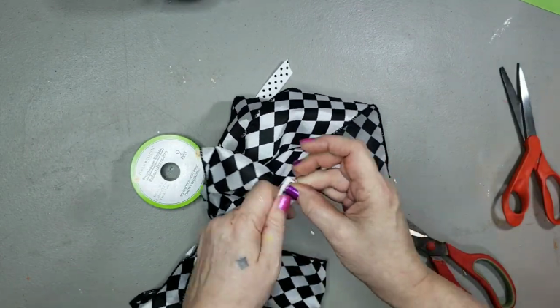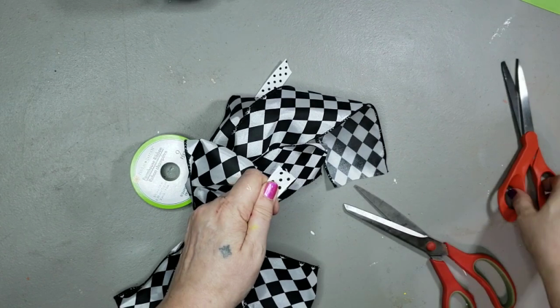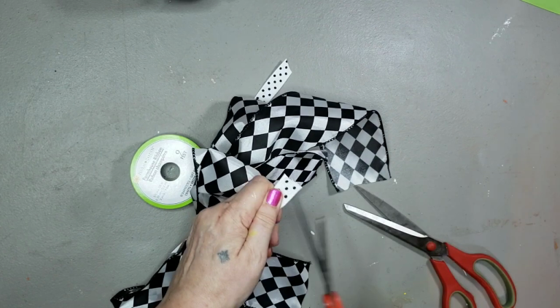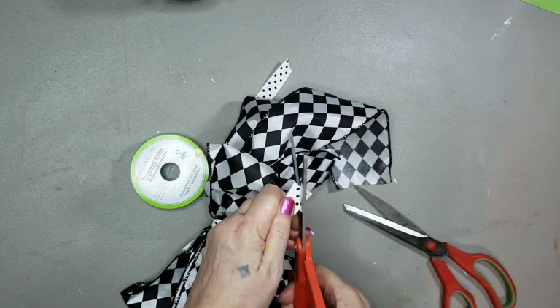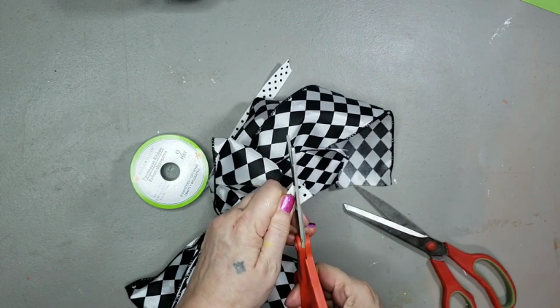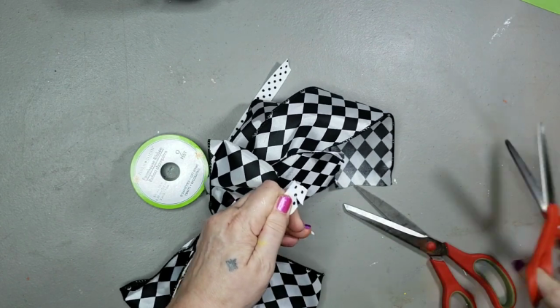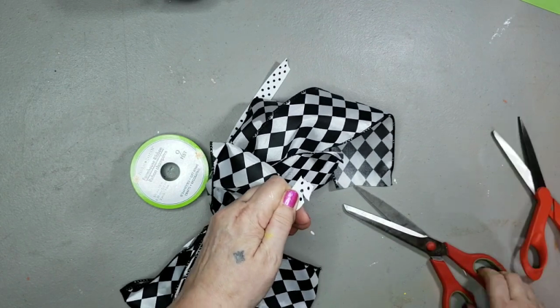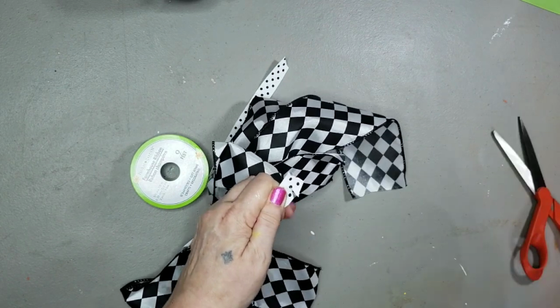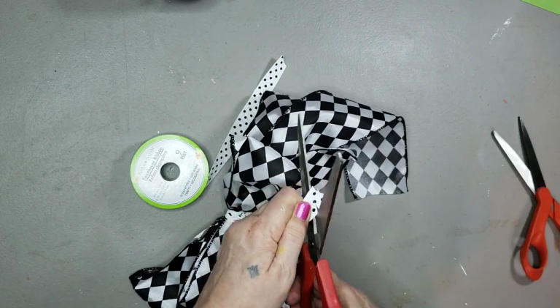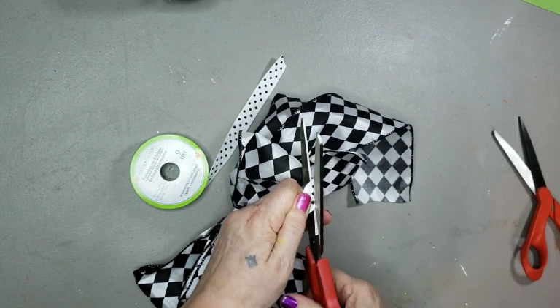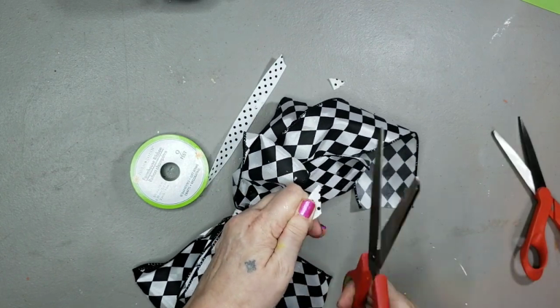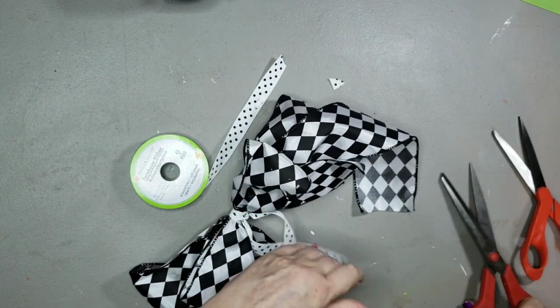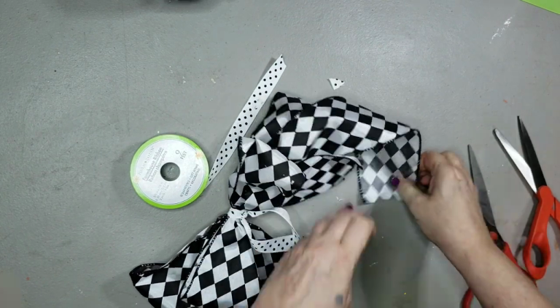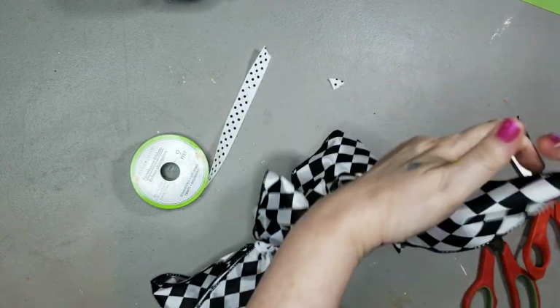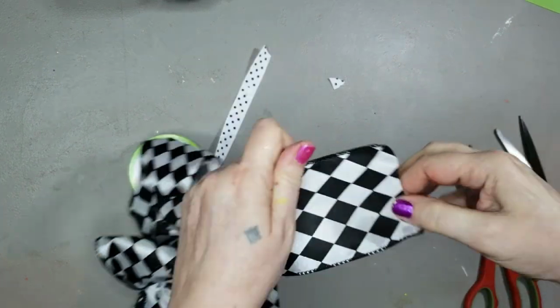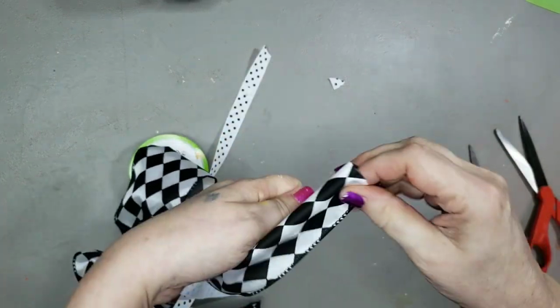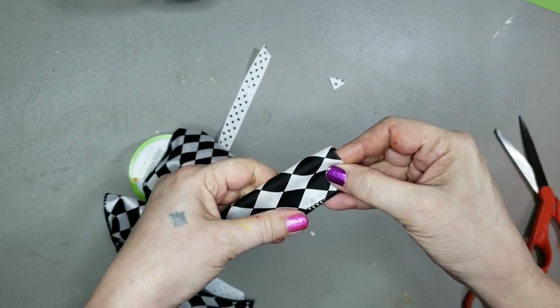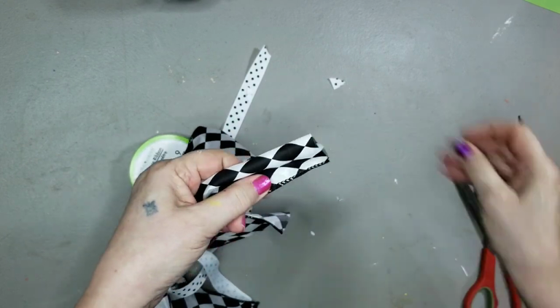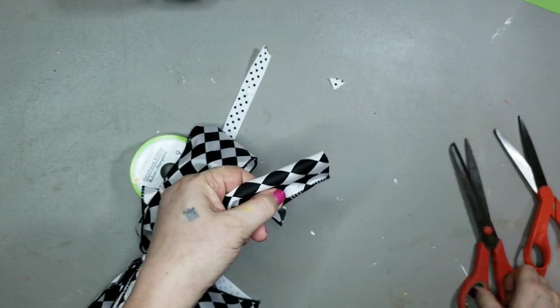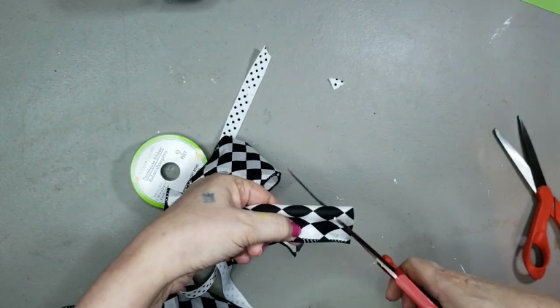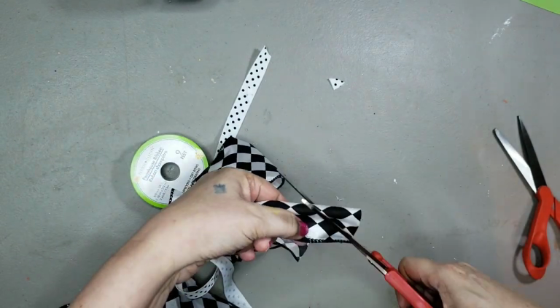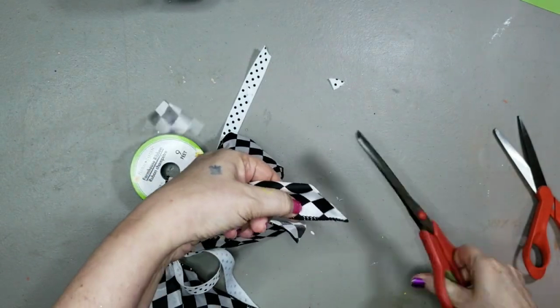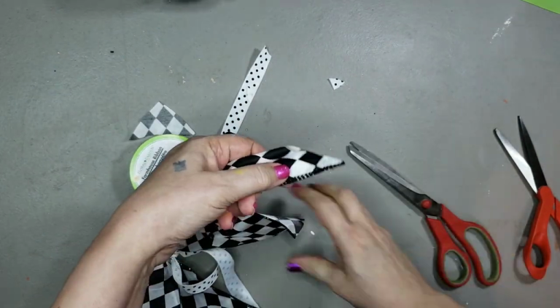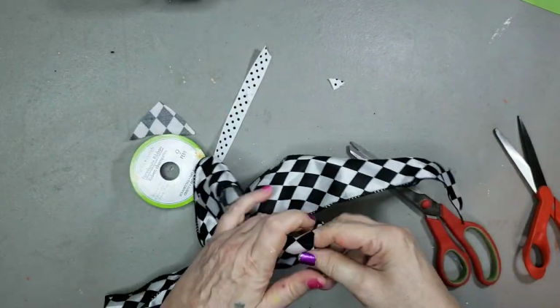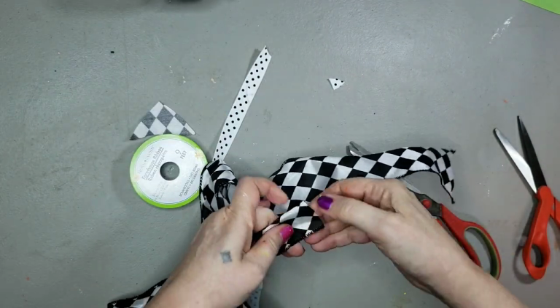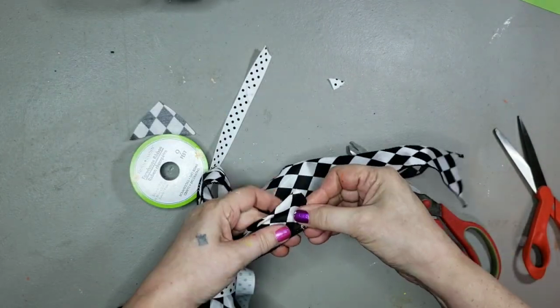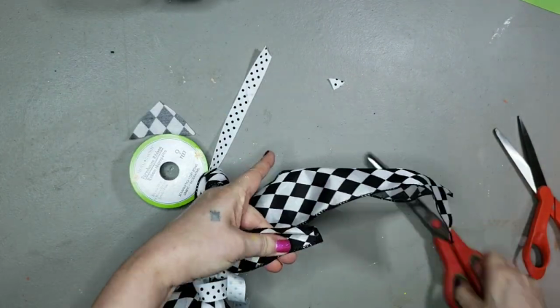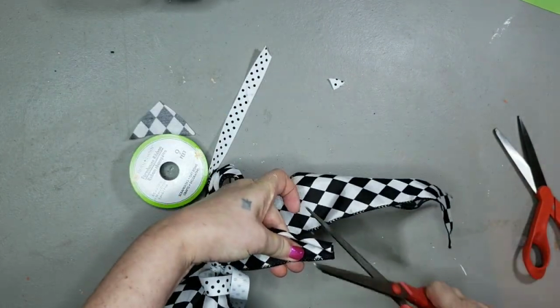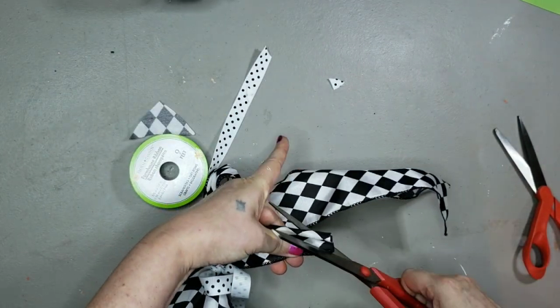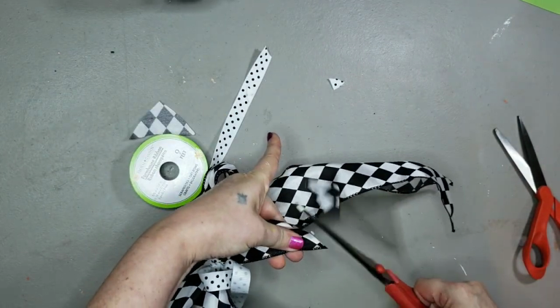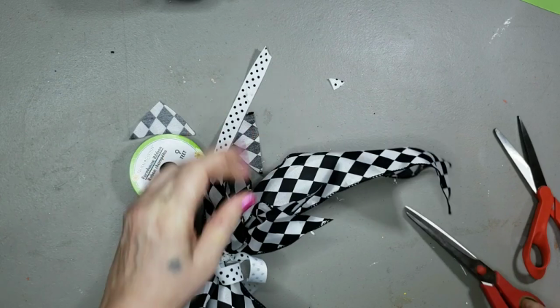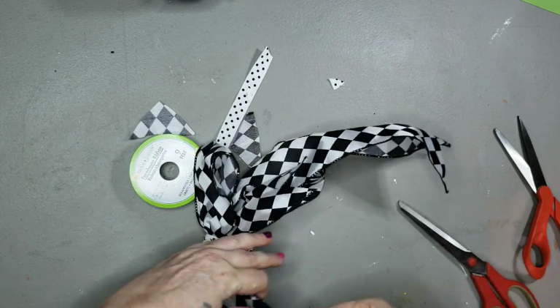I'm going to cut those ends — just cut those on a slant. And I dovetailed the wide ribbon, like so, on all four ends.